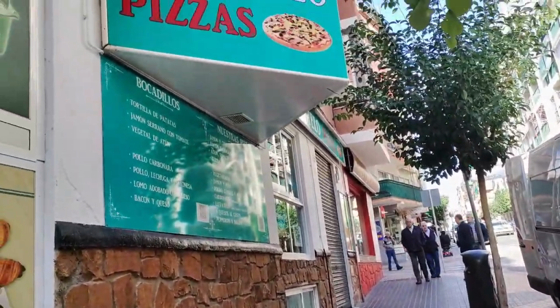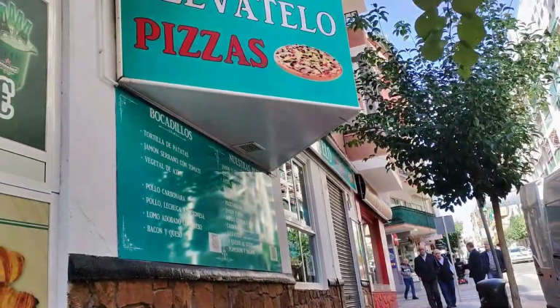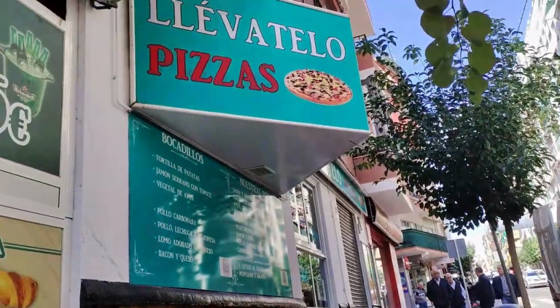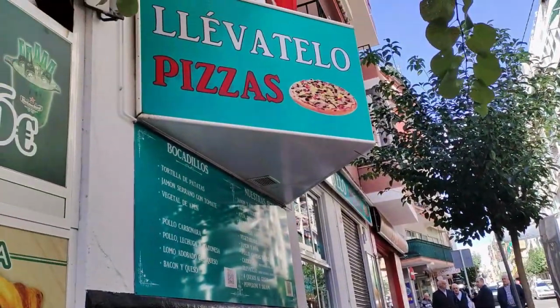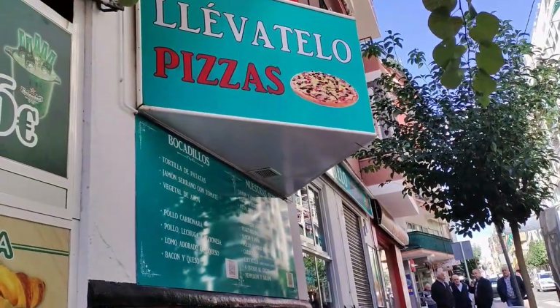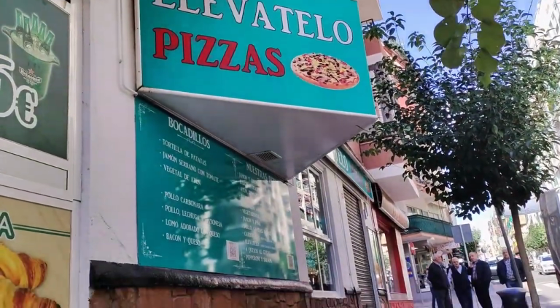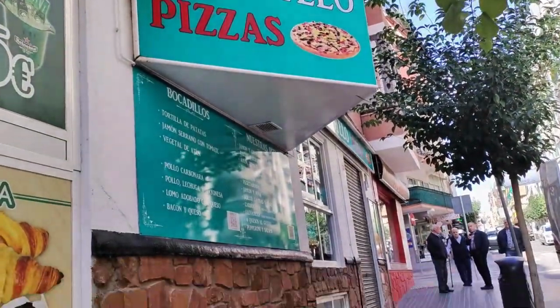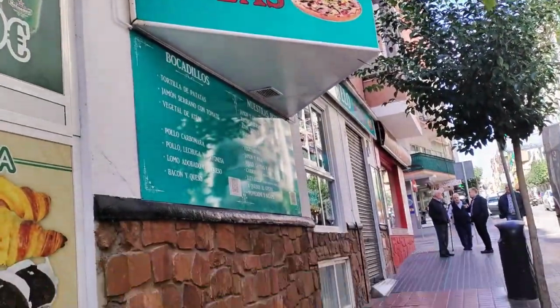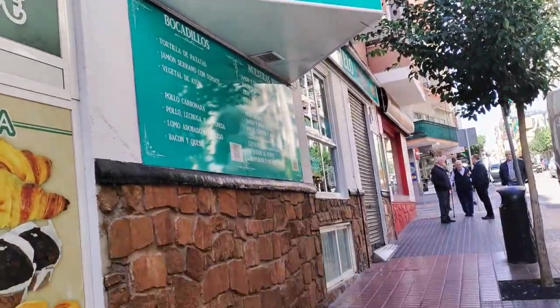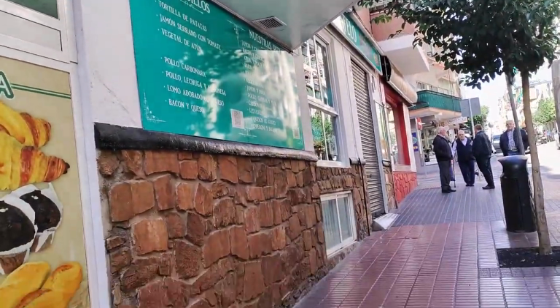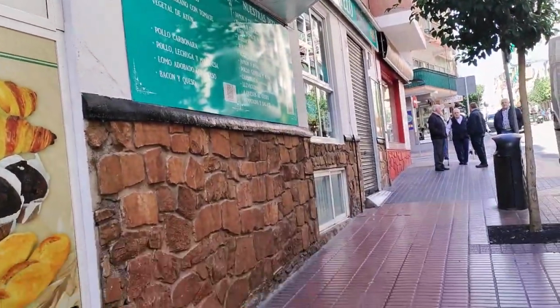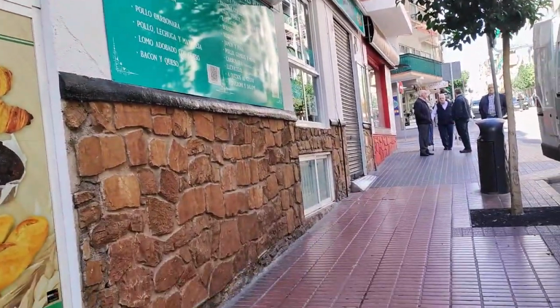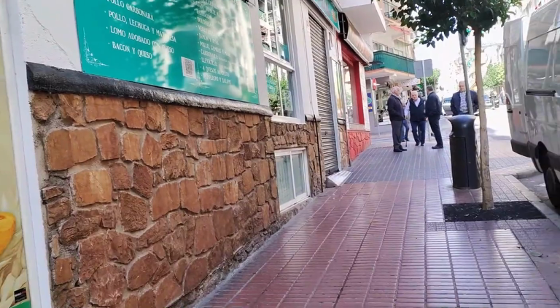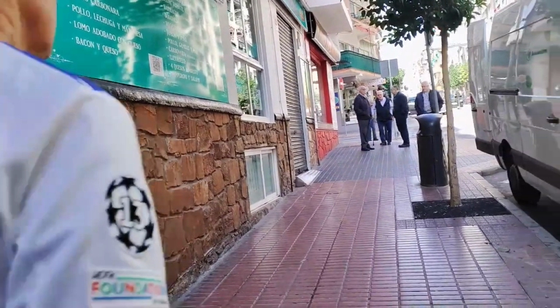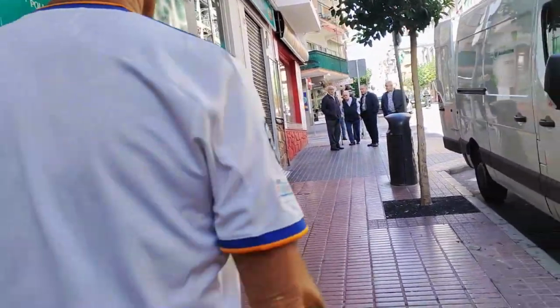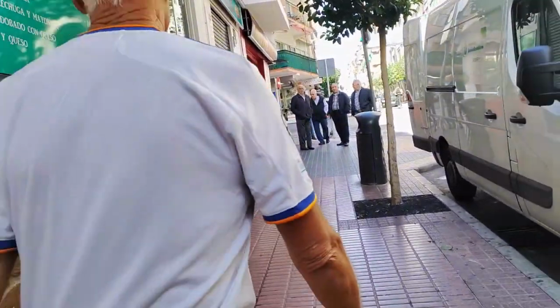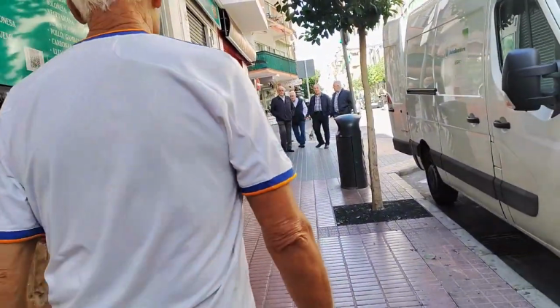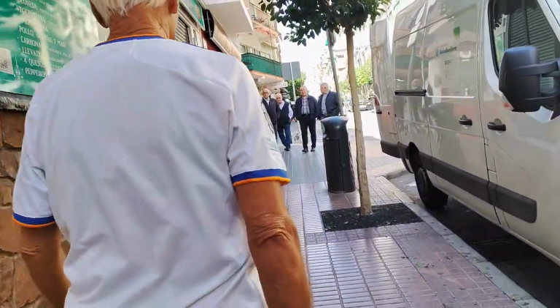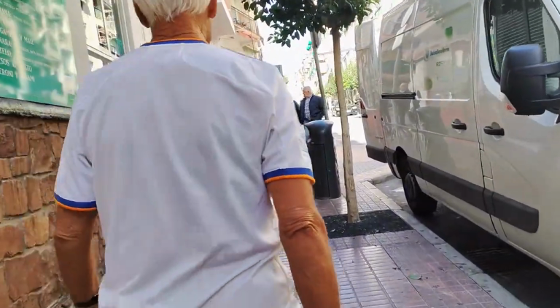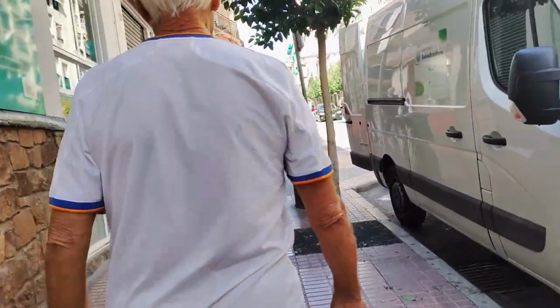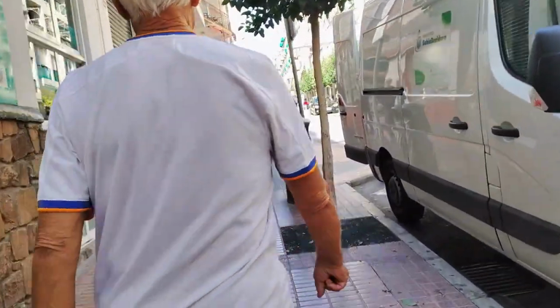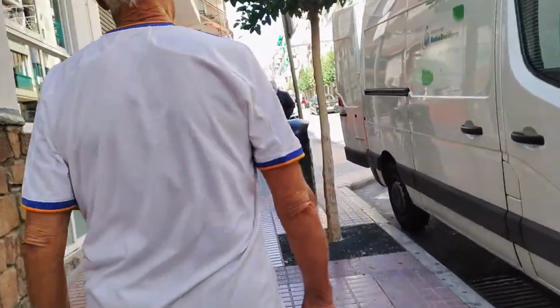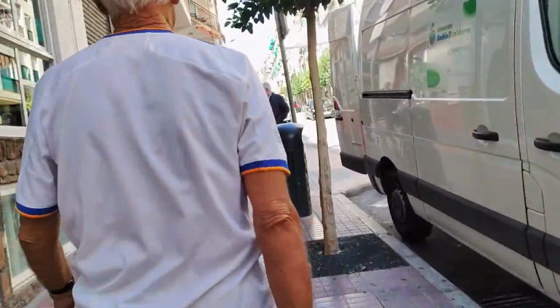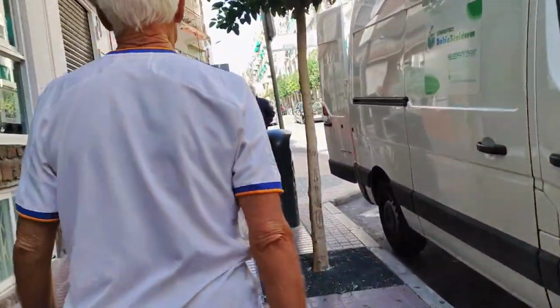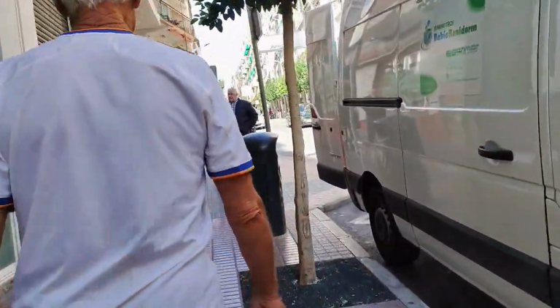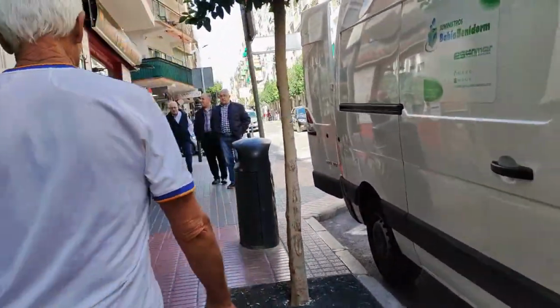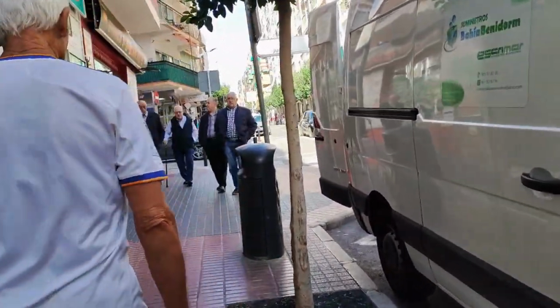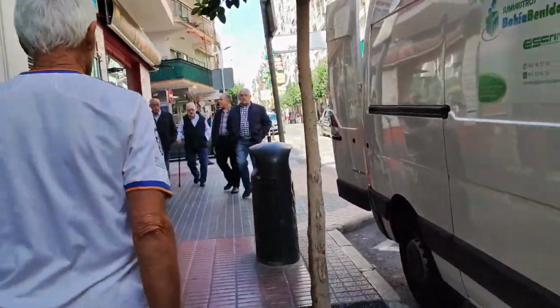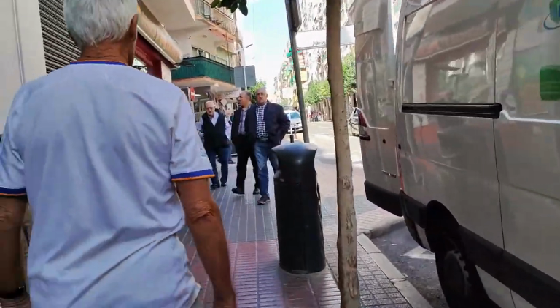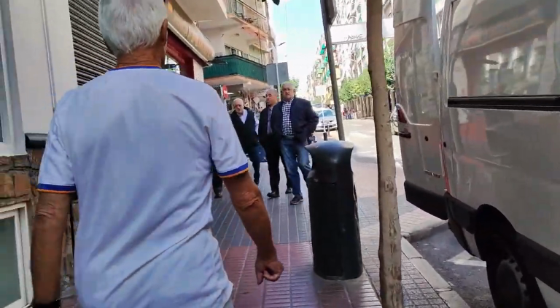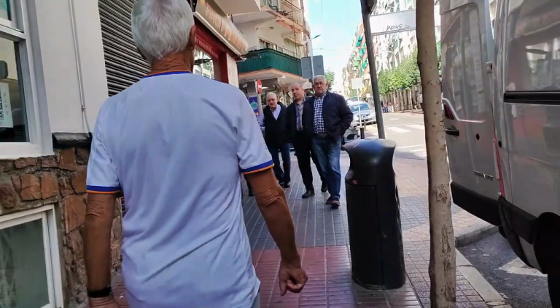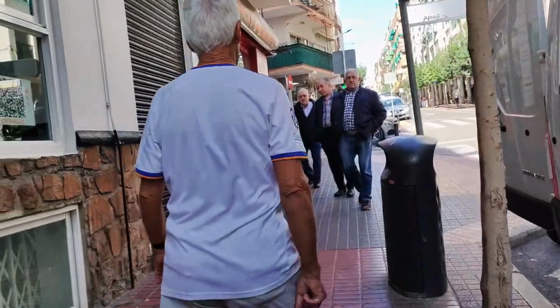Next along we pass the brightly posted premises of Llevetelo Pizzas, who offer a pizza and fast food takeaway service as well as the option to dine in.